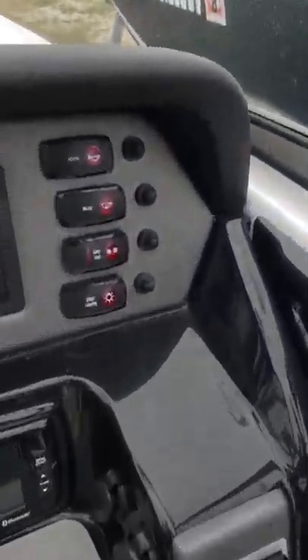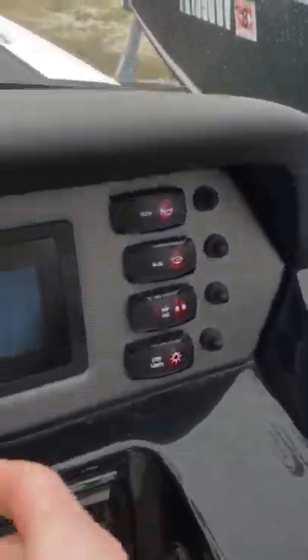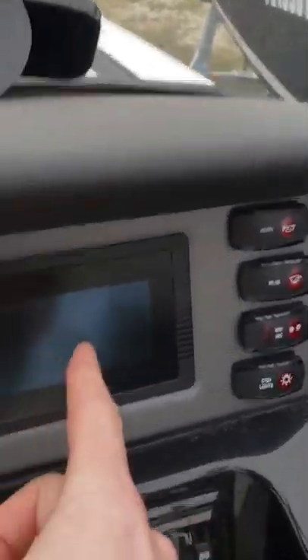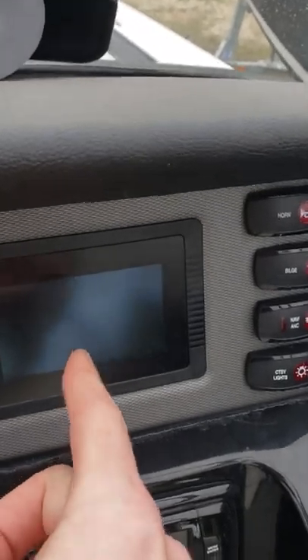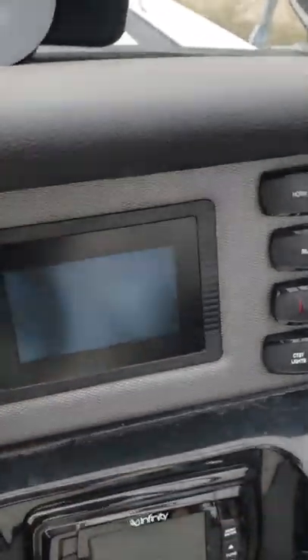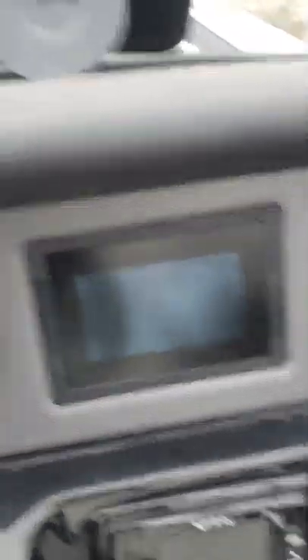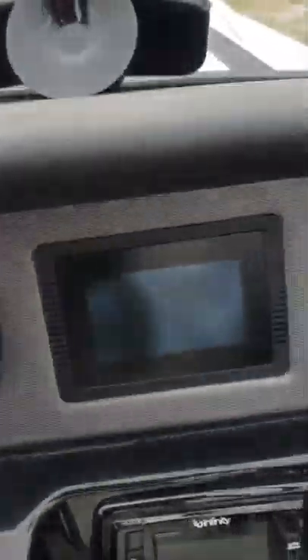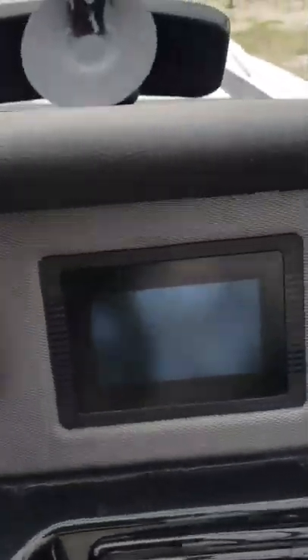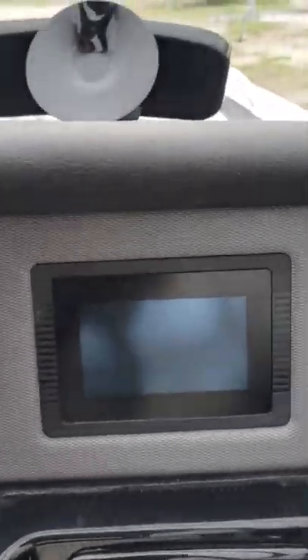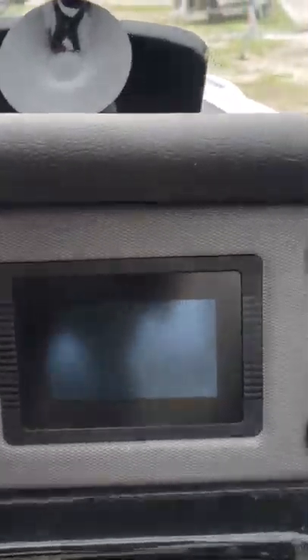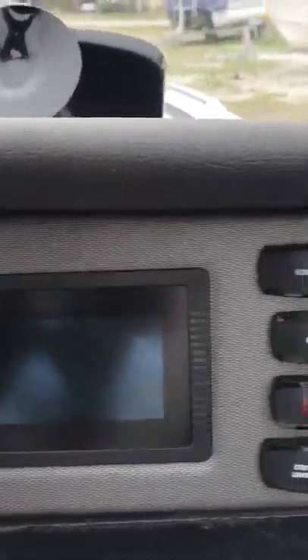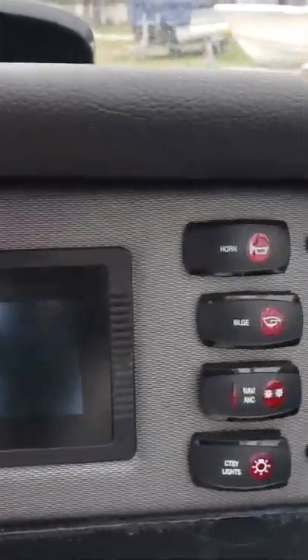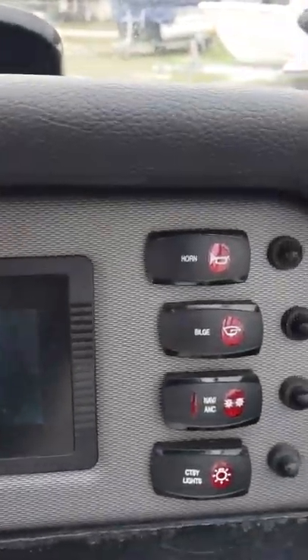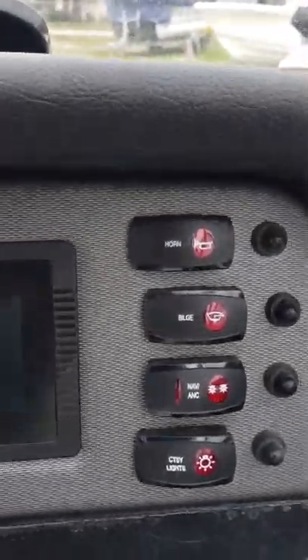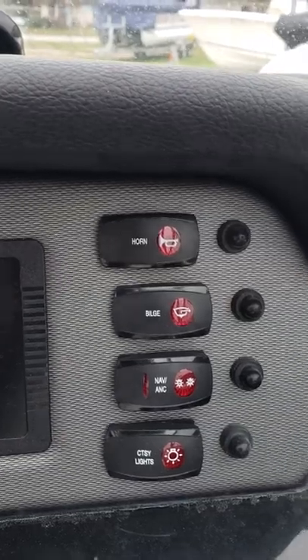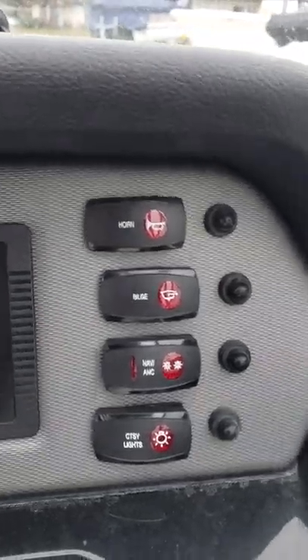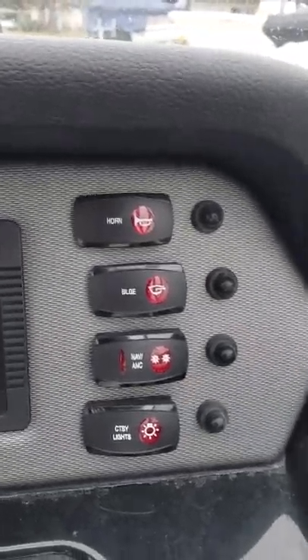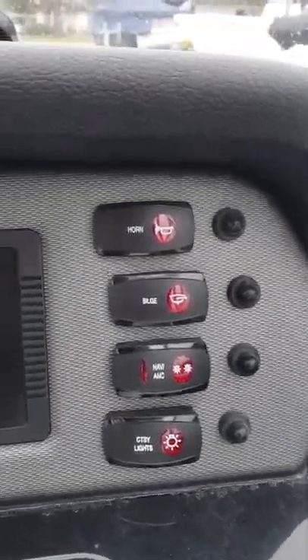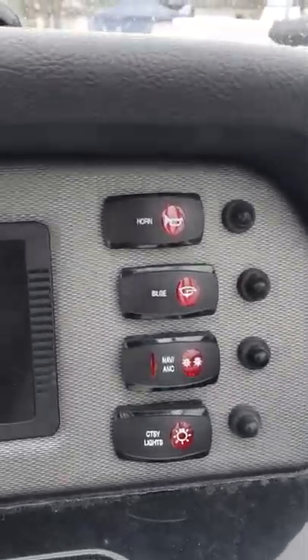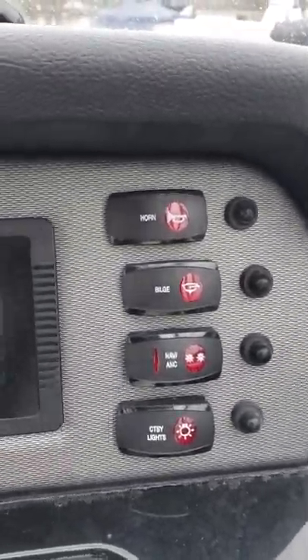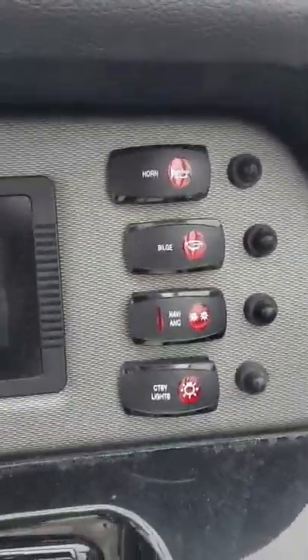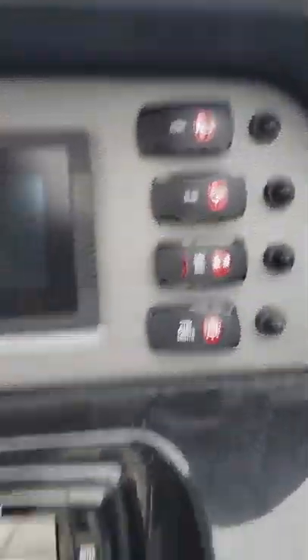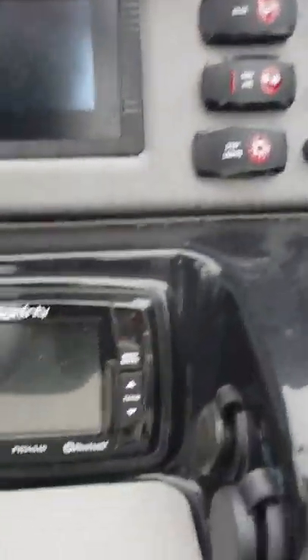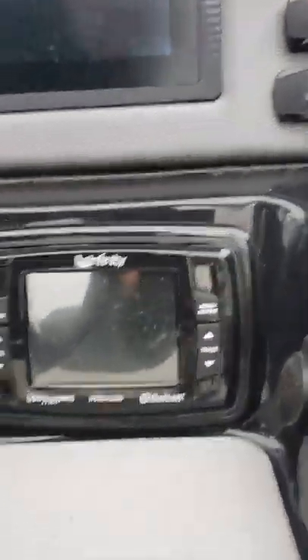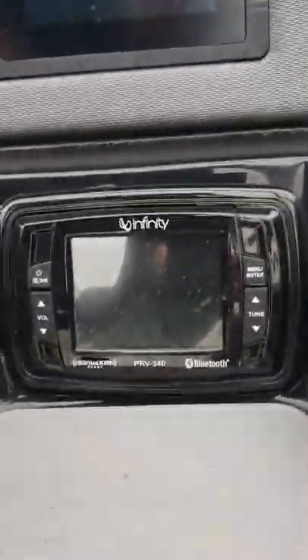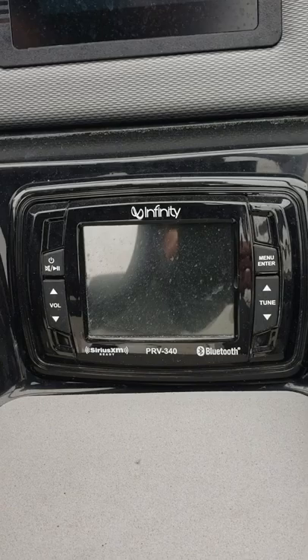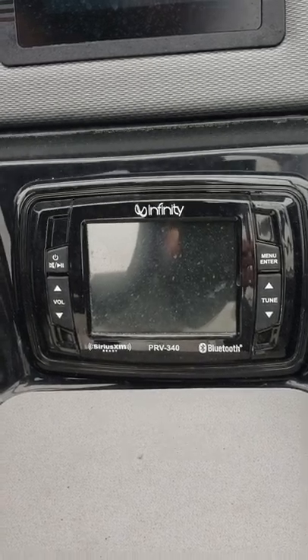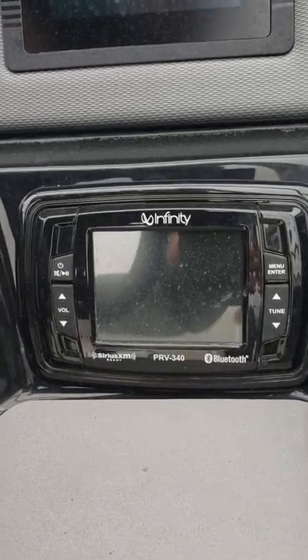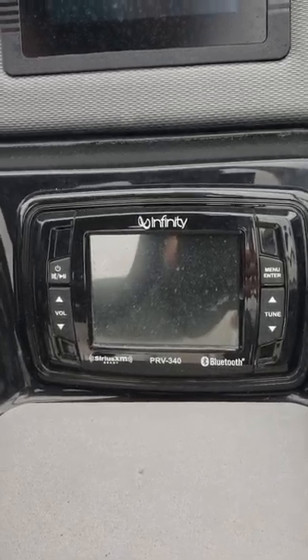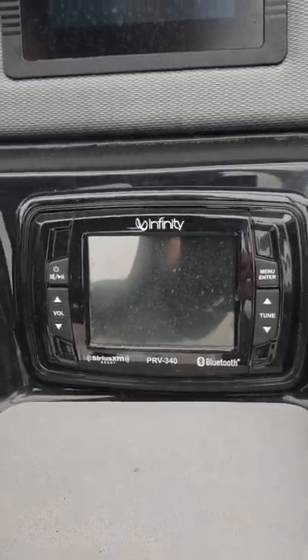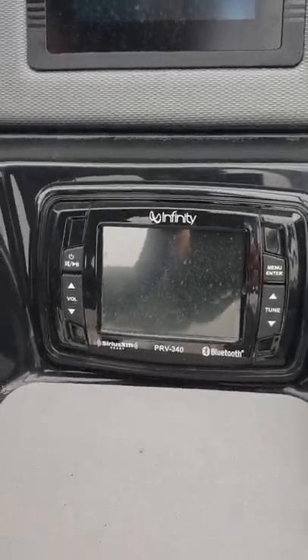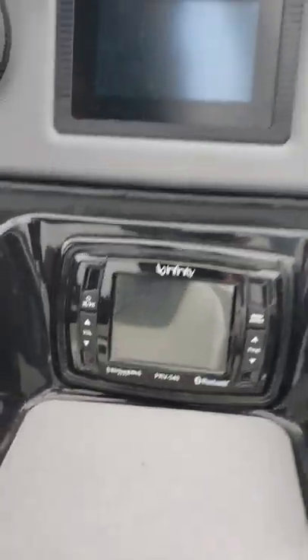Over here you have your screen that controls pretty much all the functions of the boat: a horn, bilge pump, navigation and anchor lights, courtesy lights, and a media control center with Bluetooth.